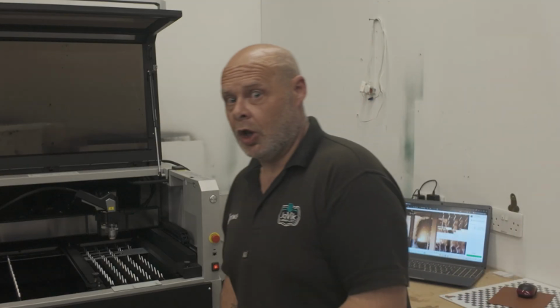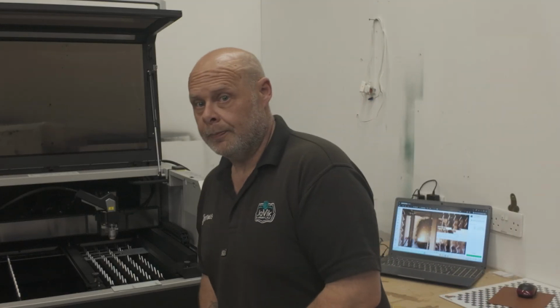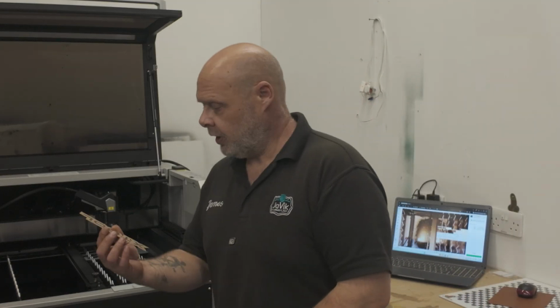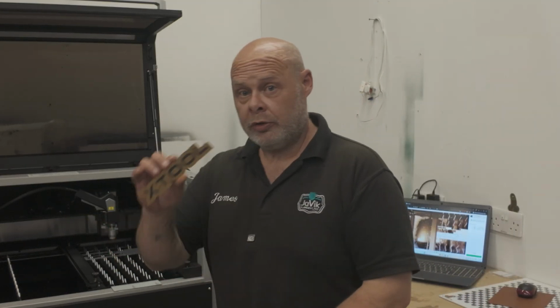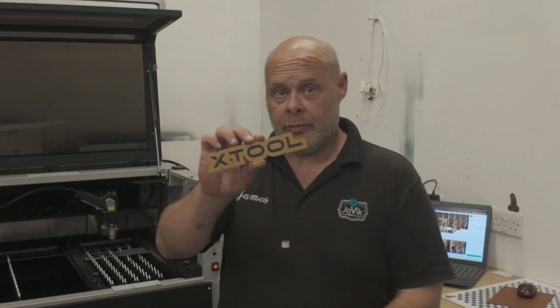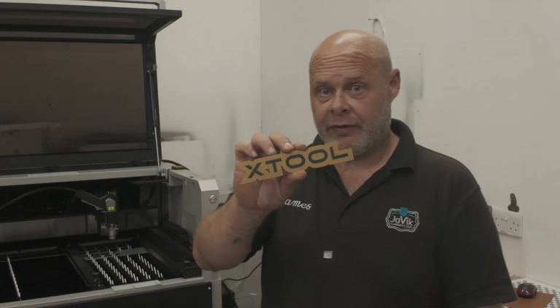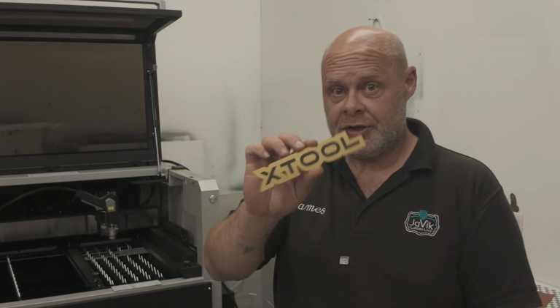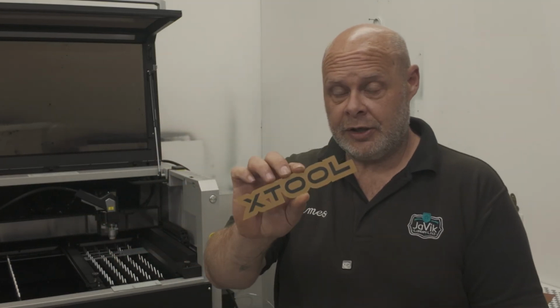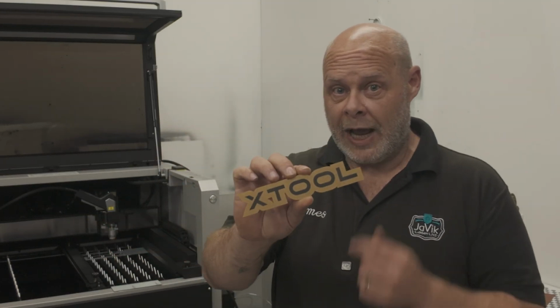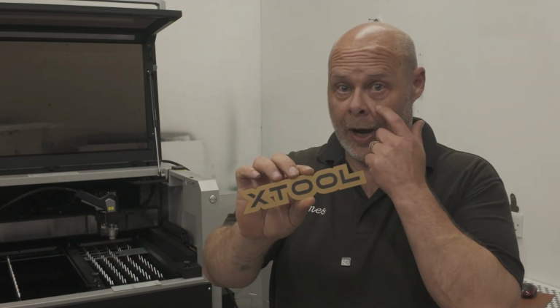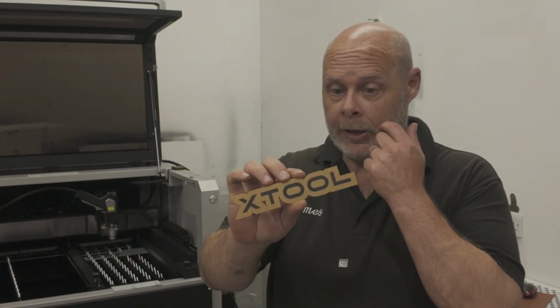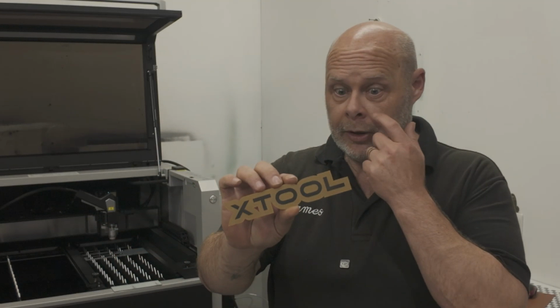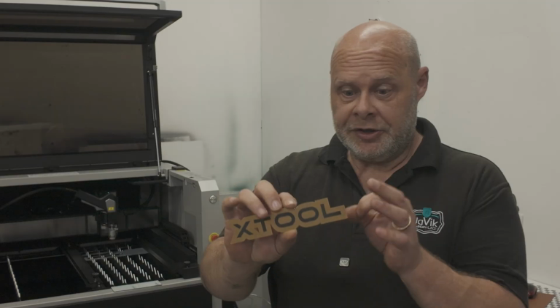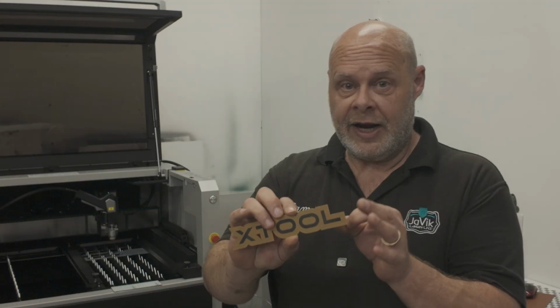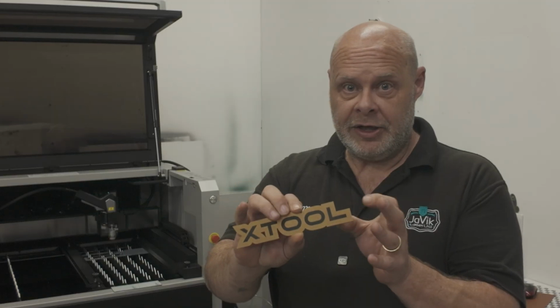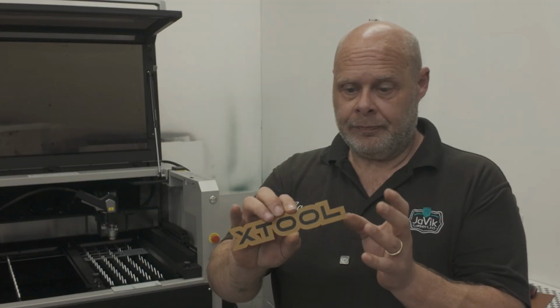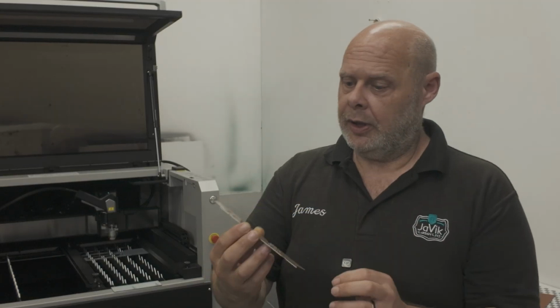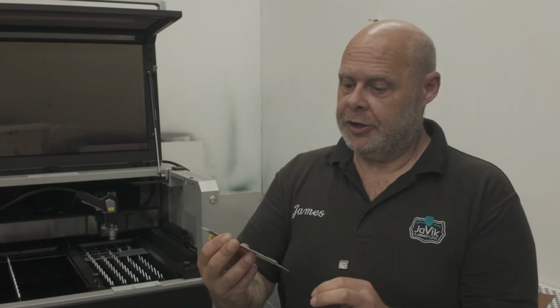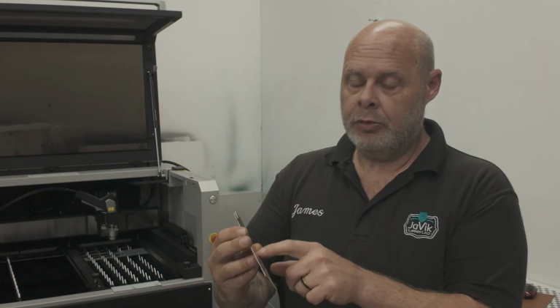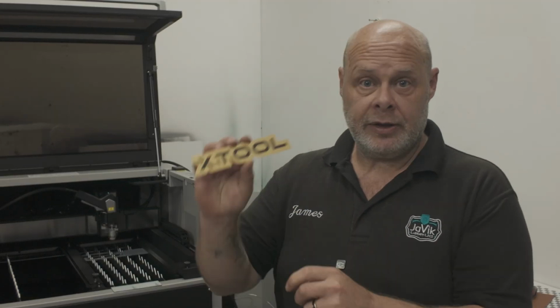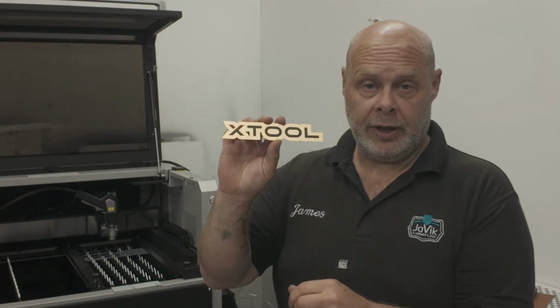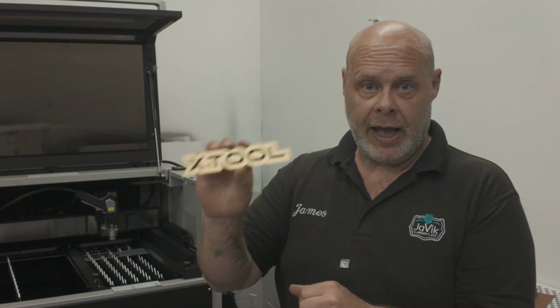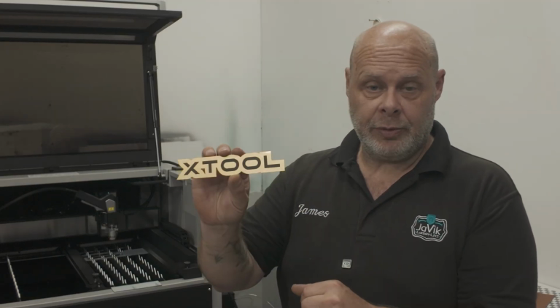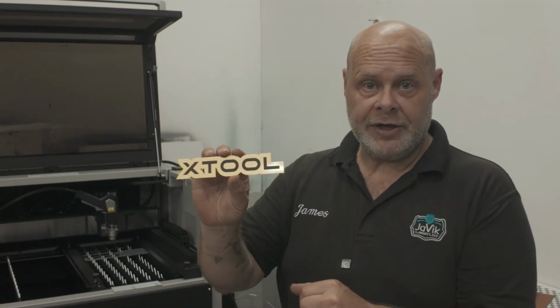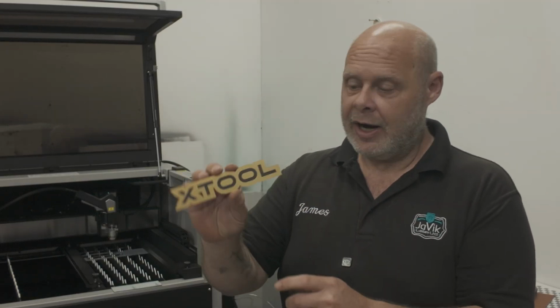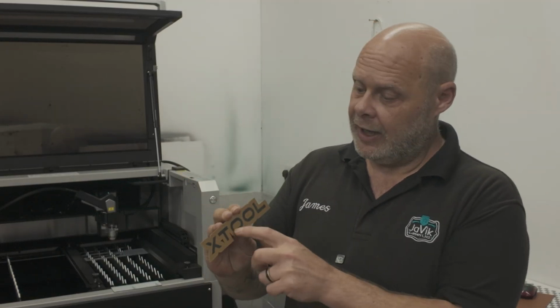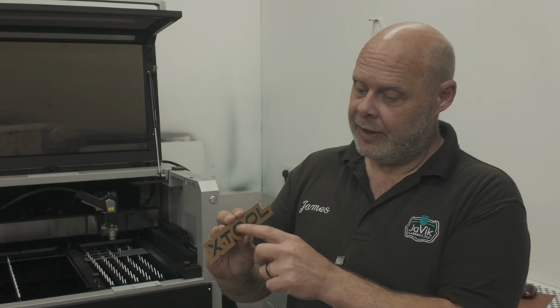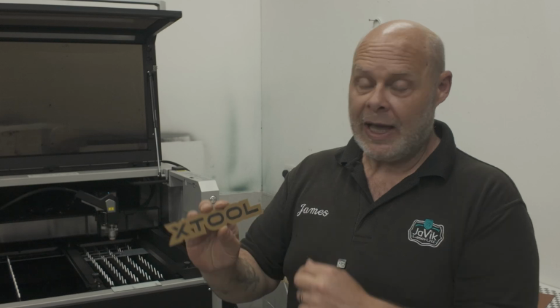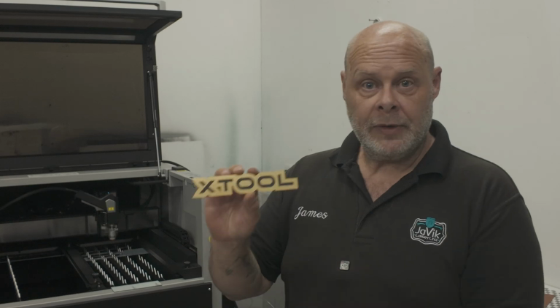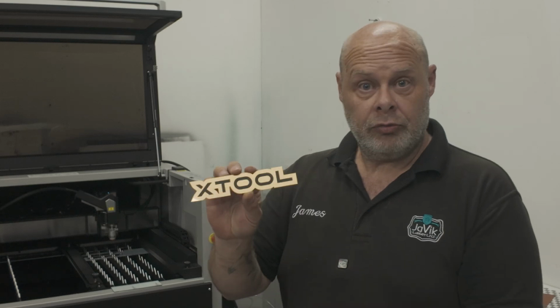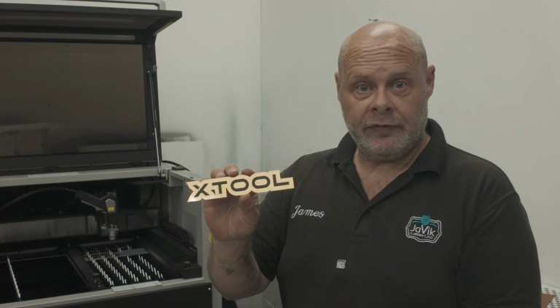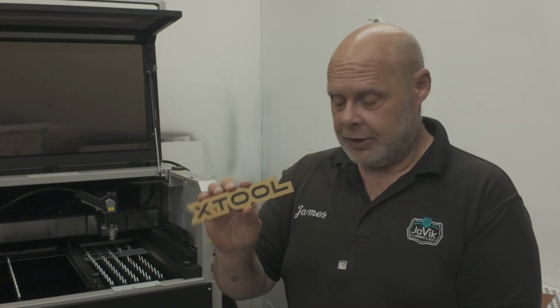And if you're wondering what the material is, it's called Alumark and it's a thin aluminium. It's coated and when you laser engrave it, it laser engraves it black. Really good for plaques.